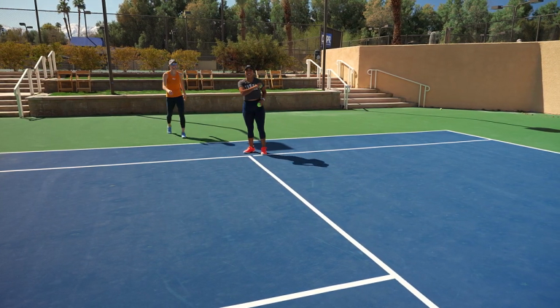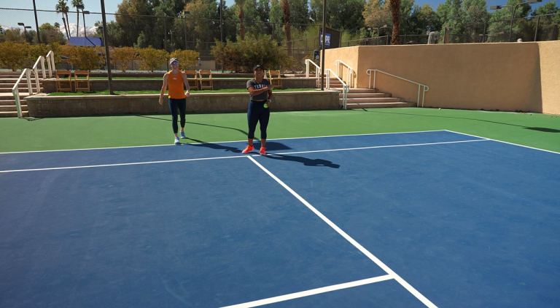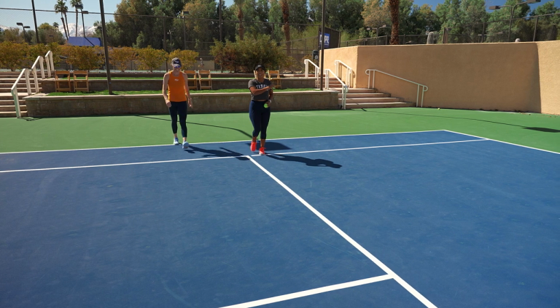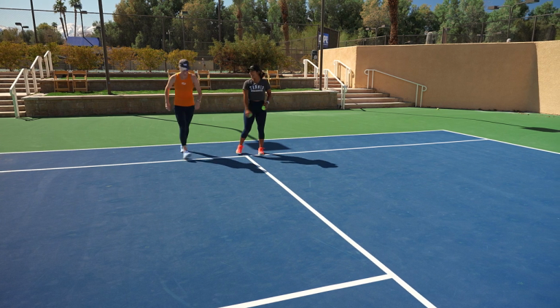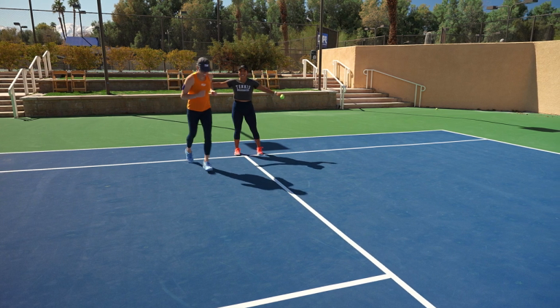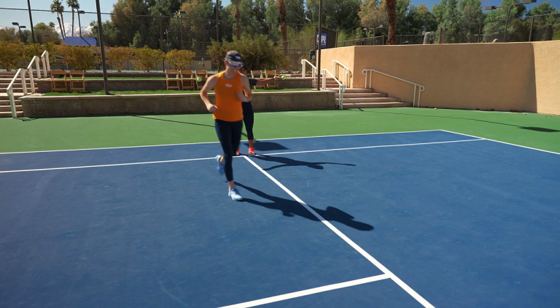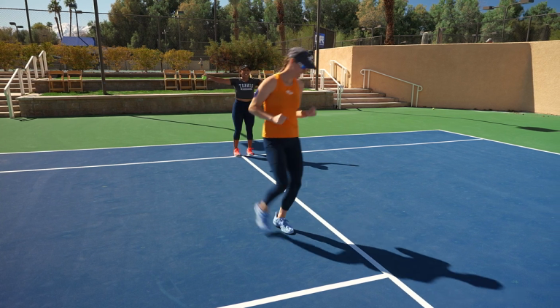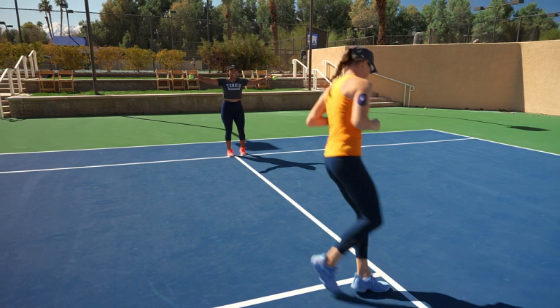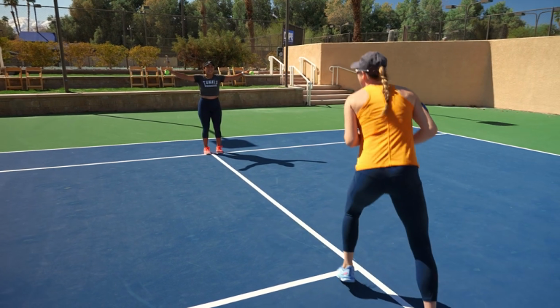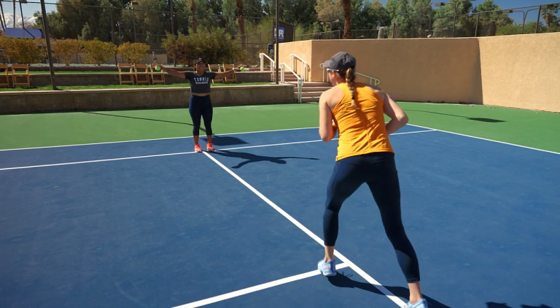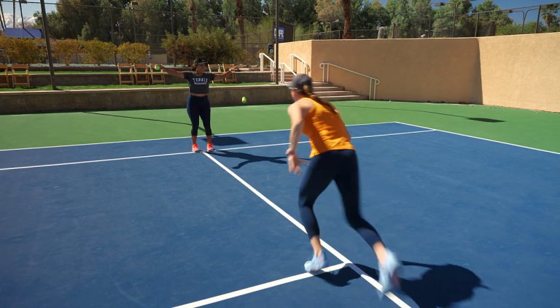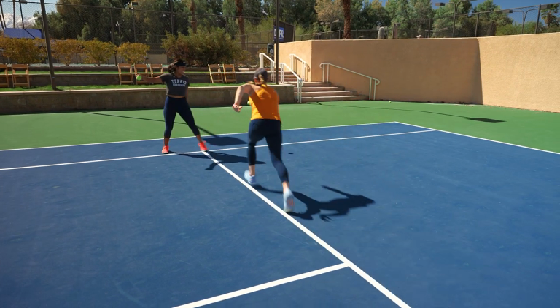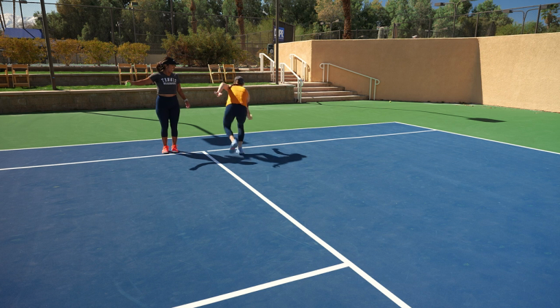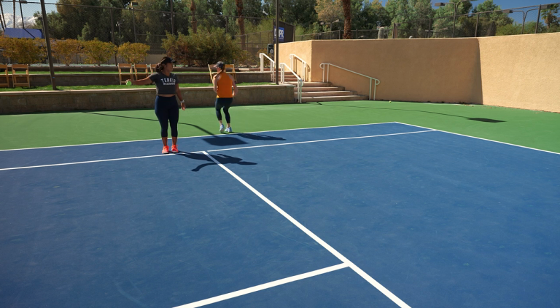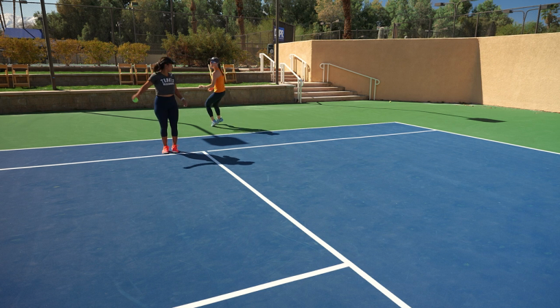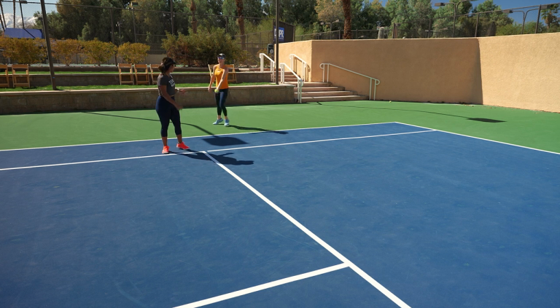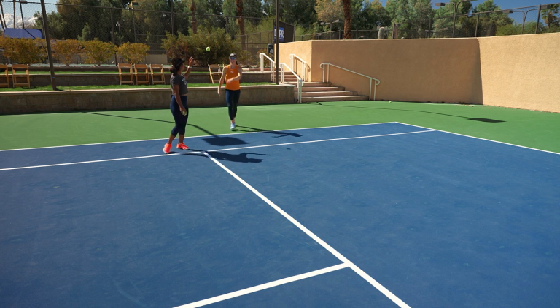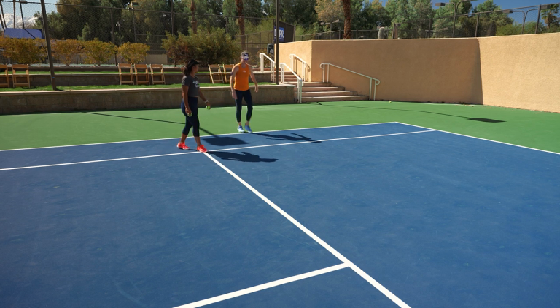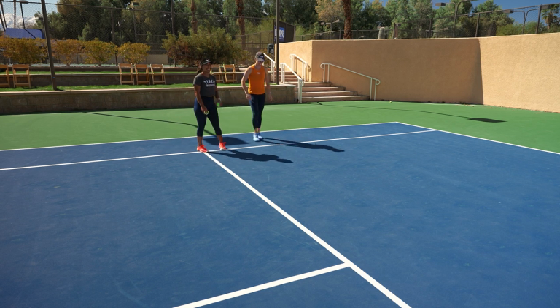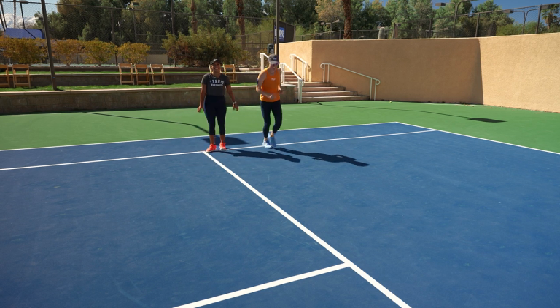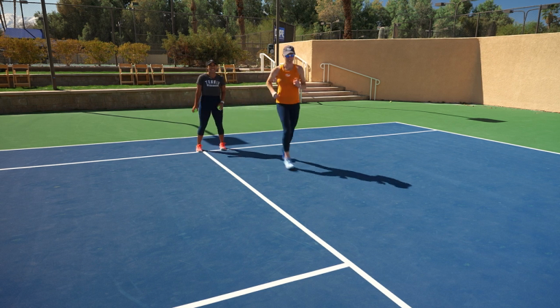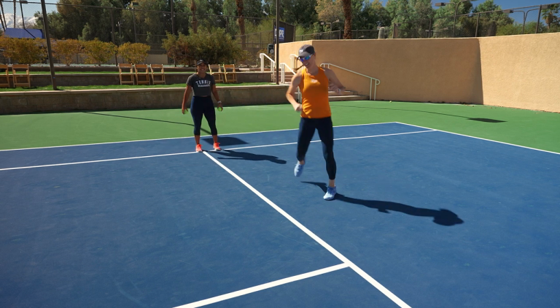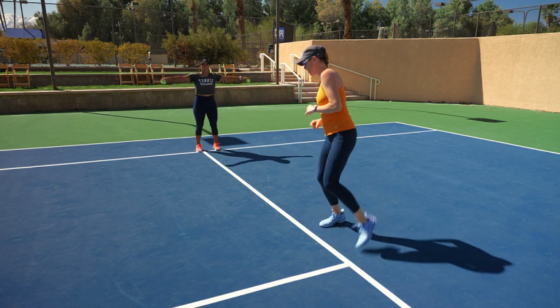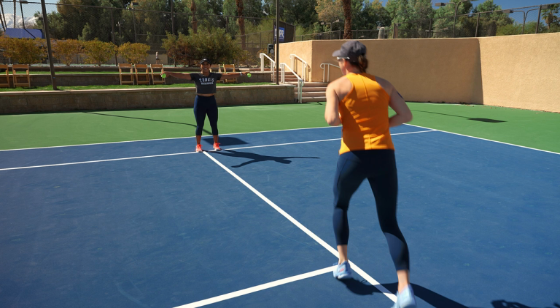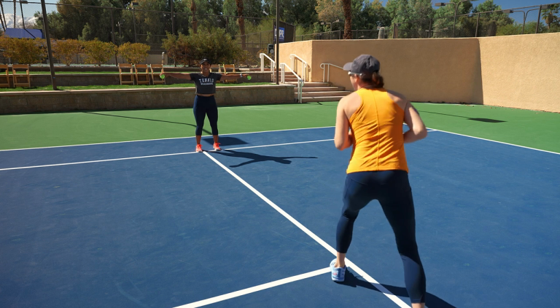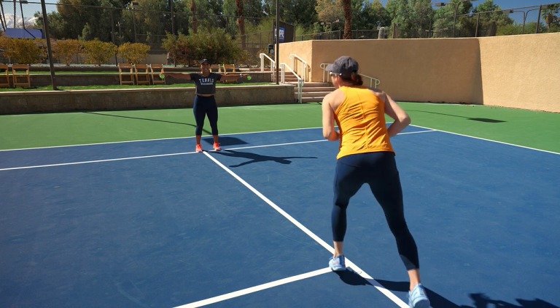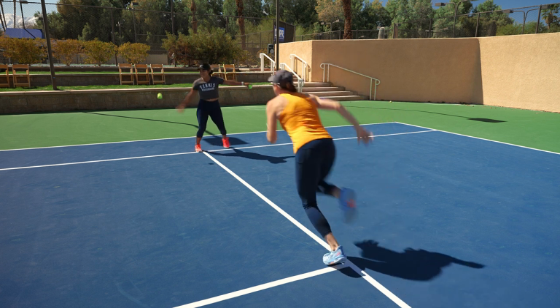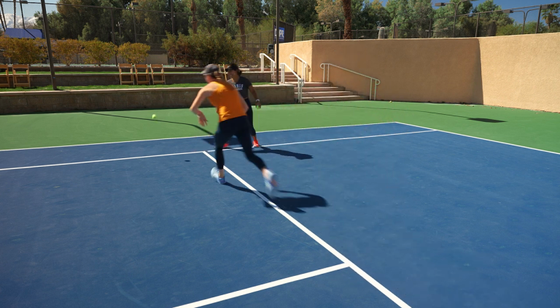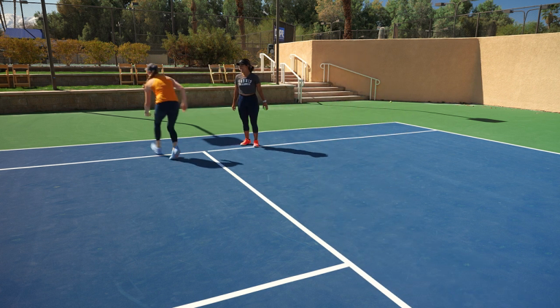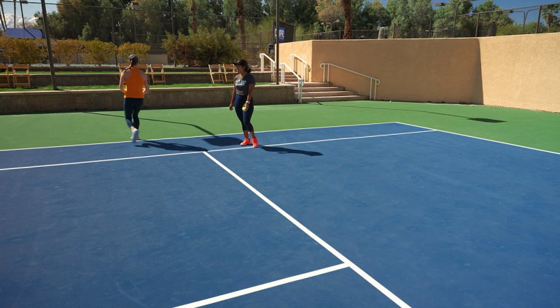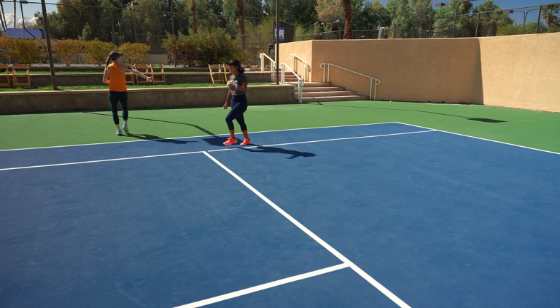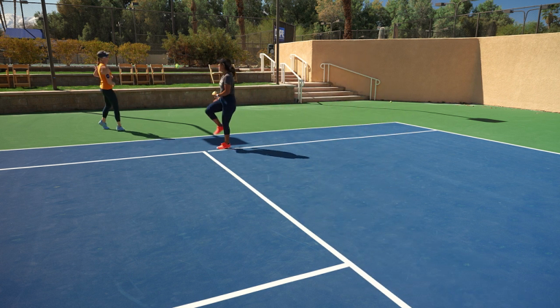All right, let's make this a little tougher. Ready? Go! One more. Ready? Go! I should have made it harder.